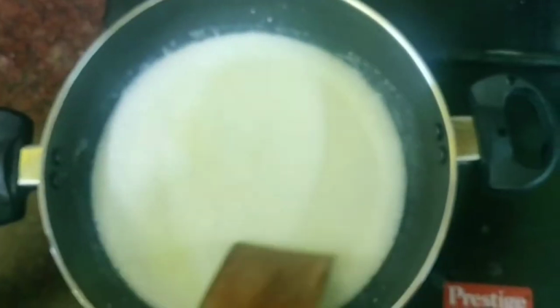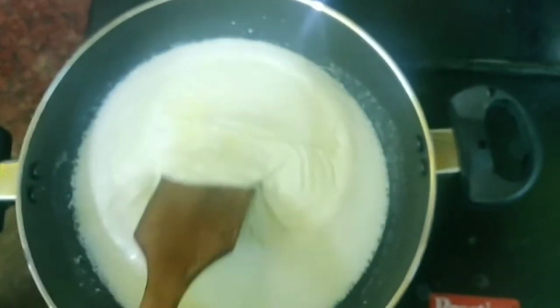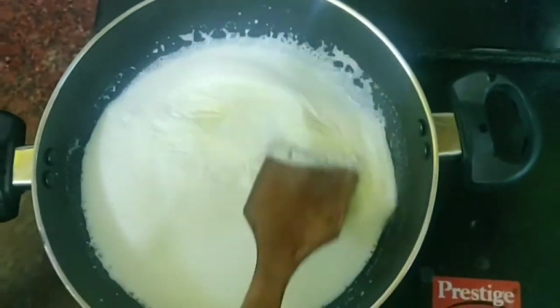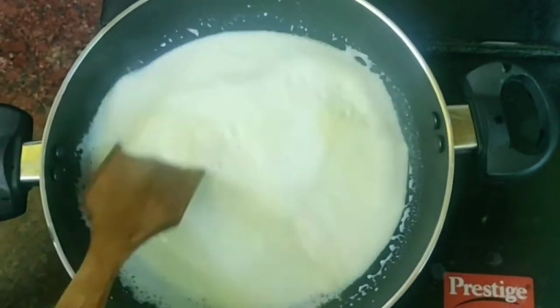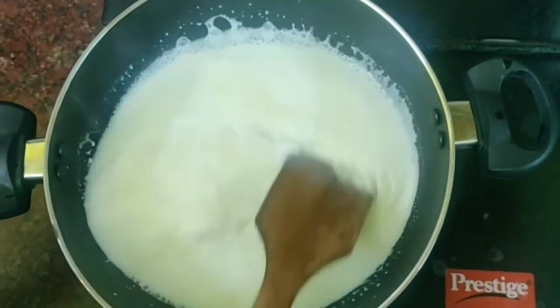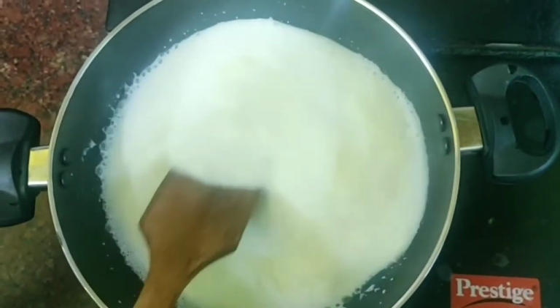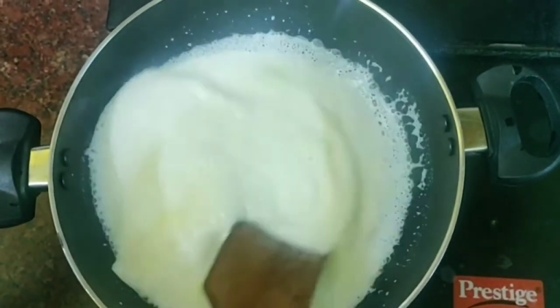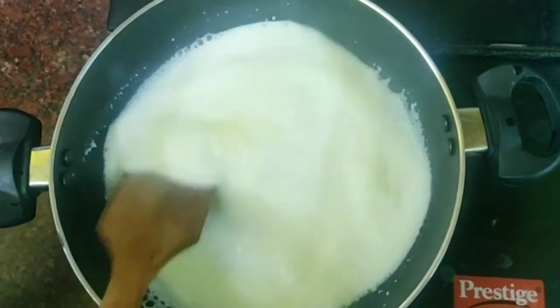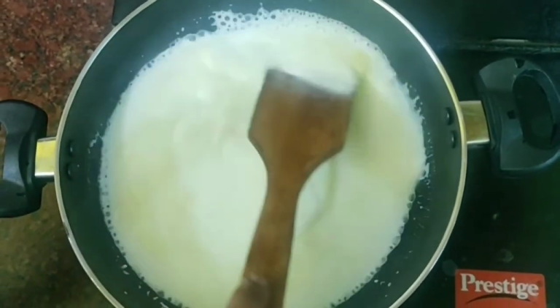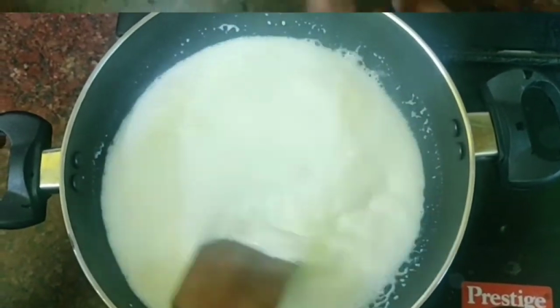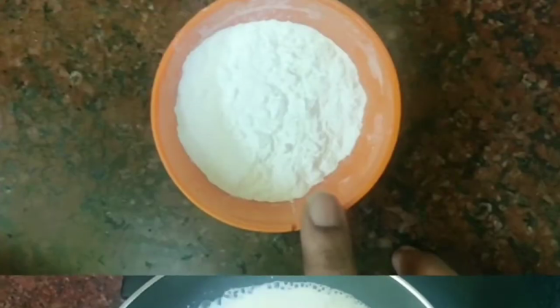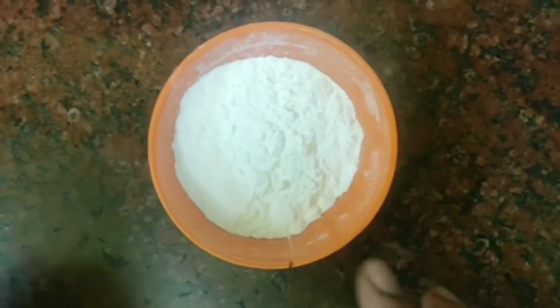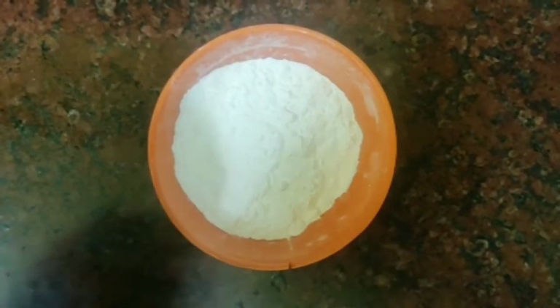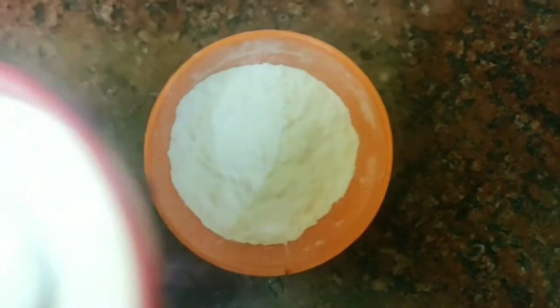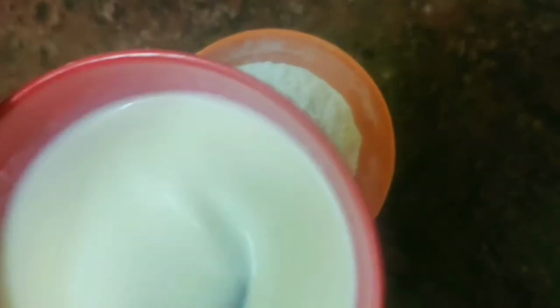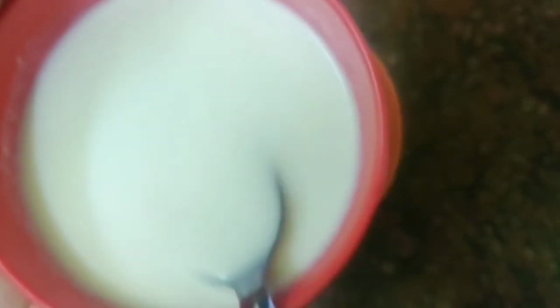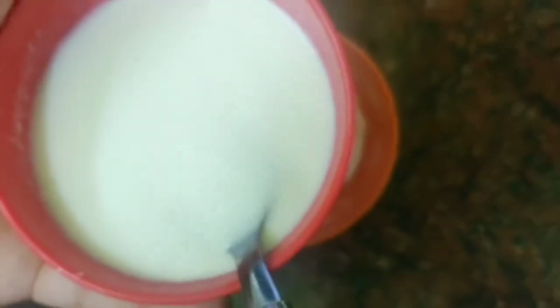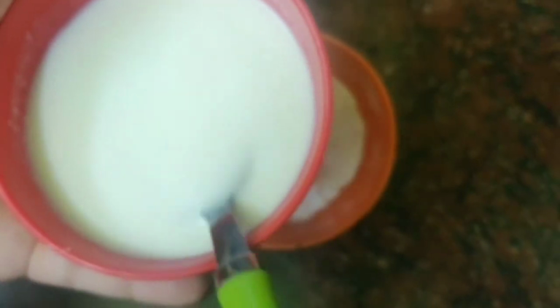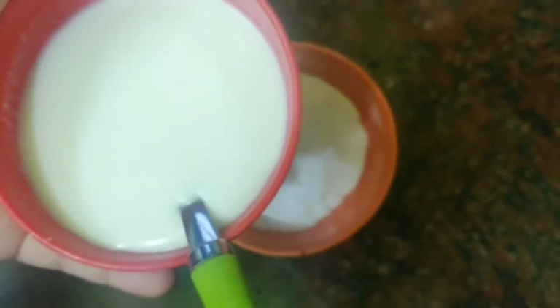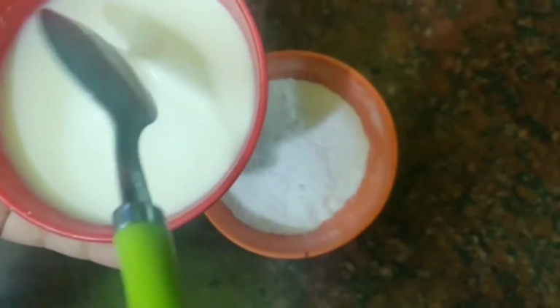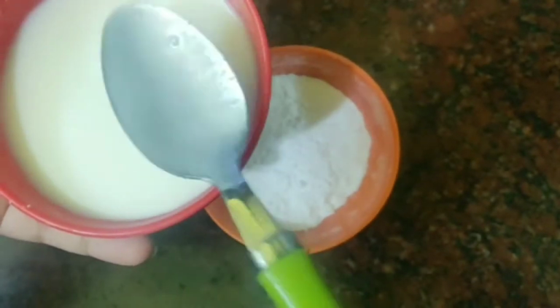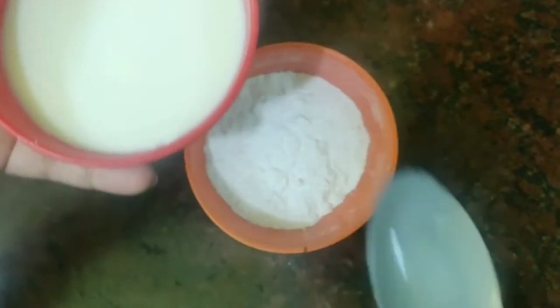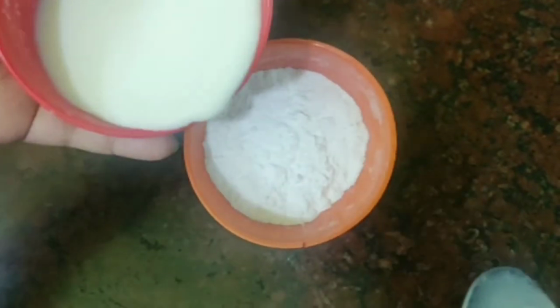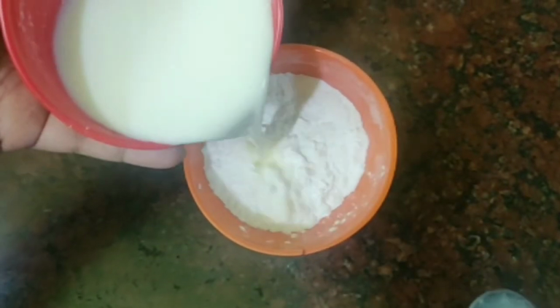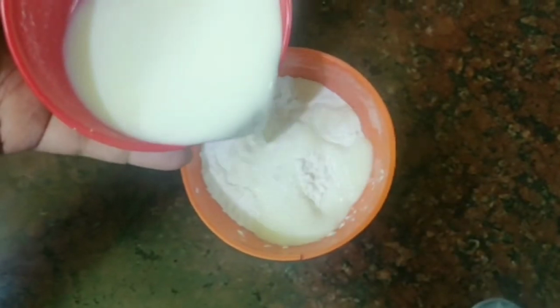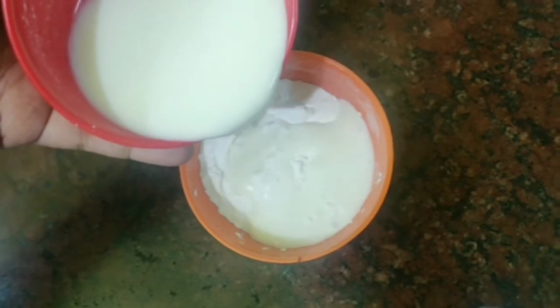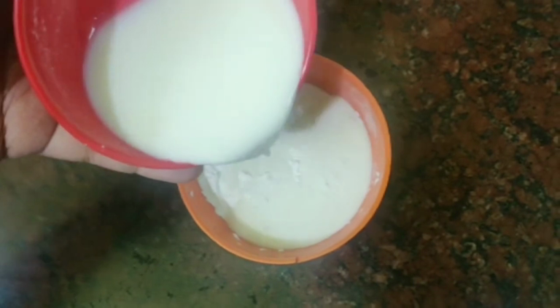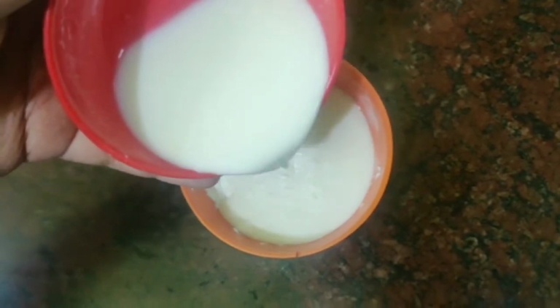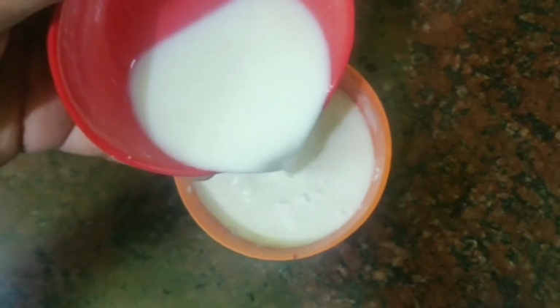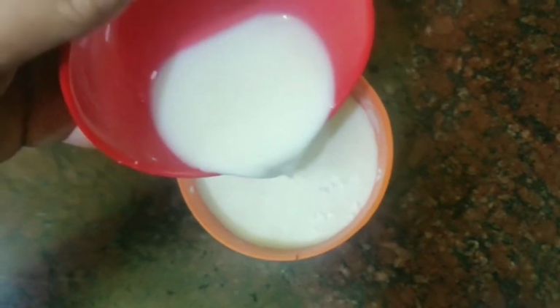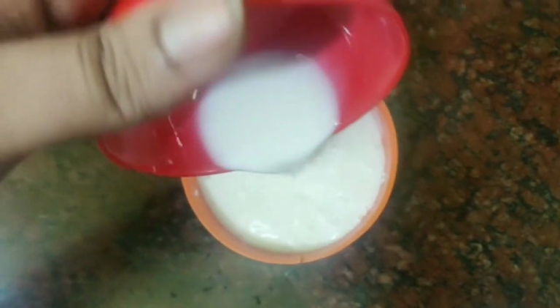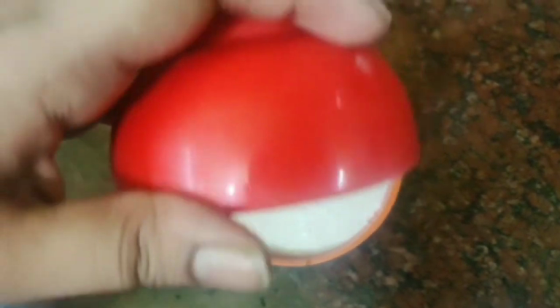Add on medium flame. Add 2 tsp corn flour powder. Add 50 ml raw milk. Mix it nicely.